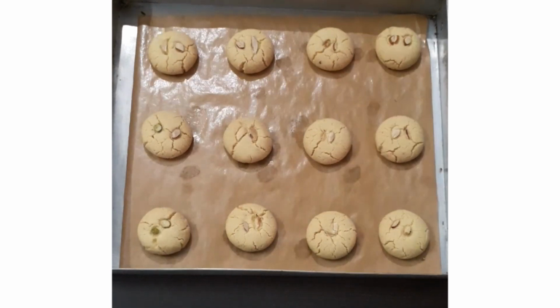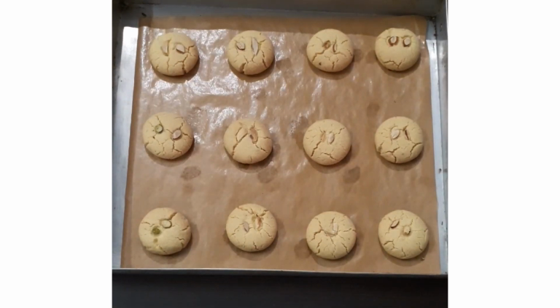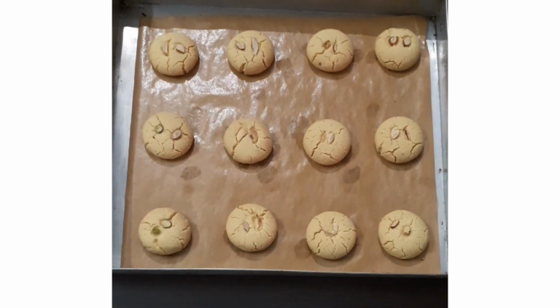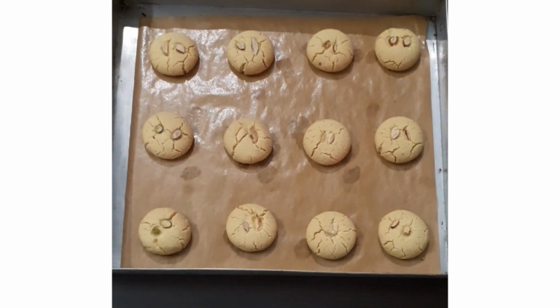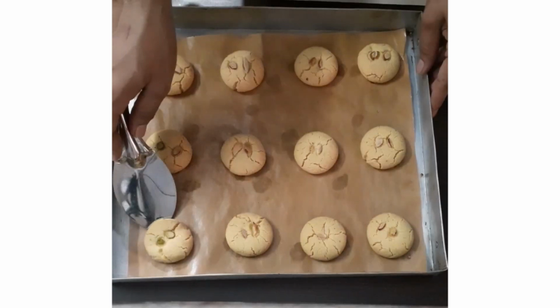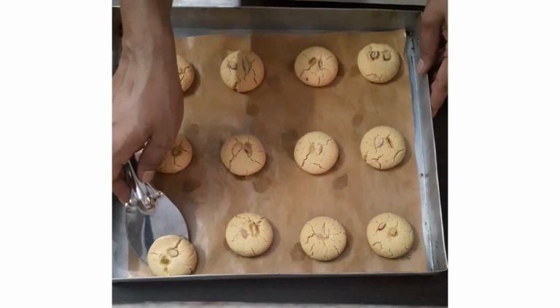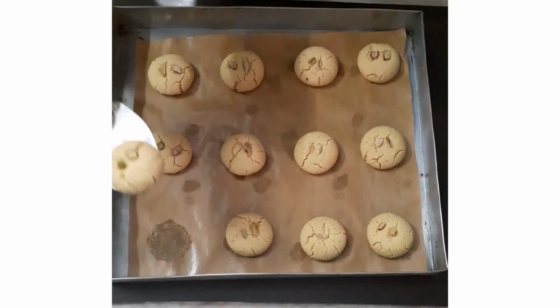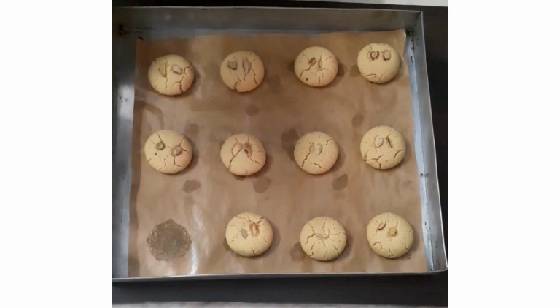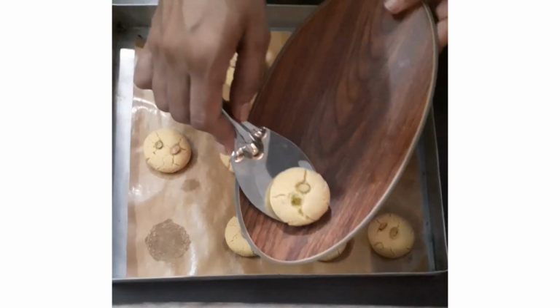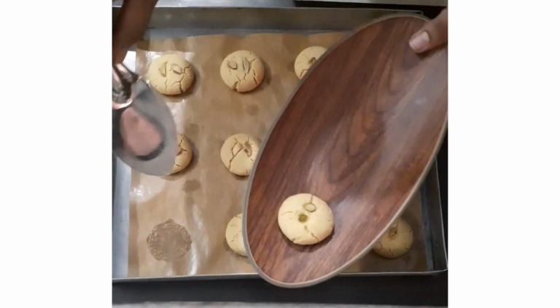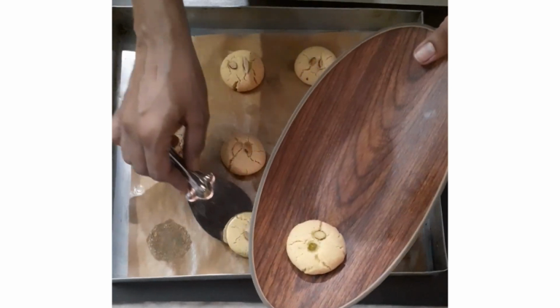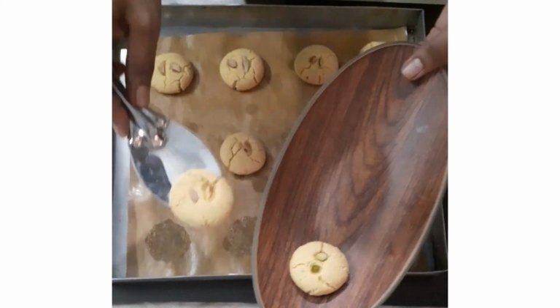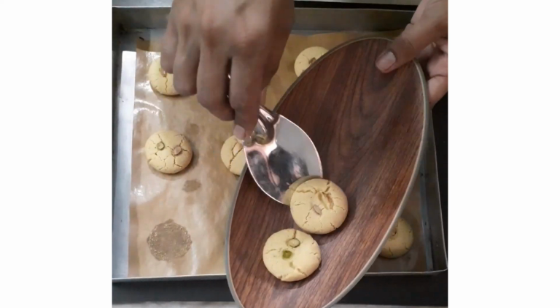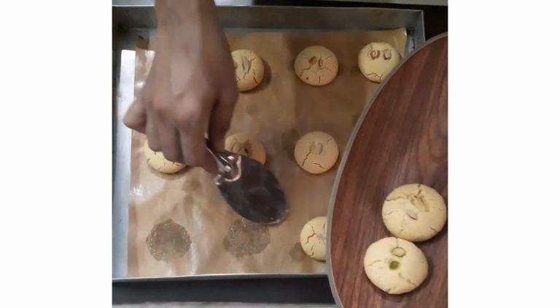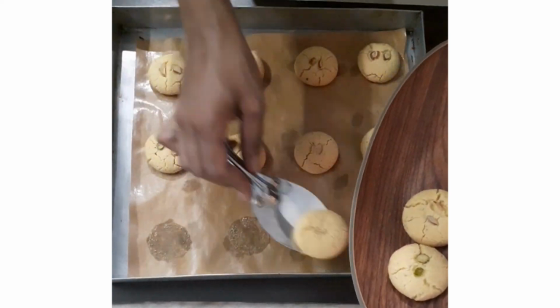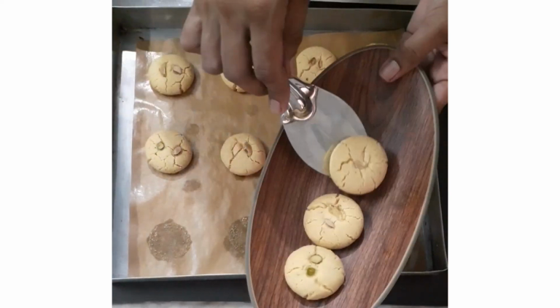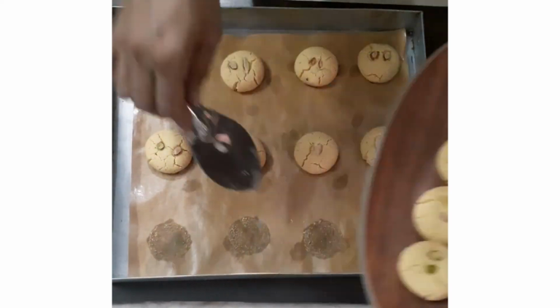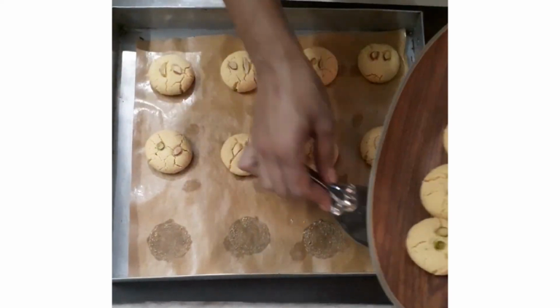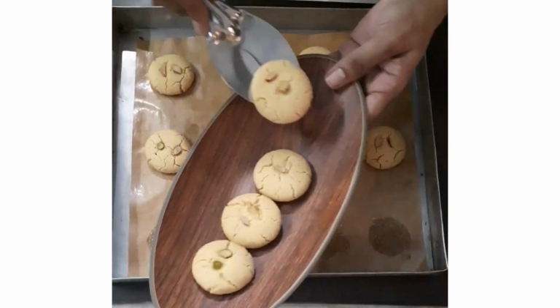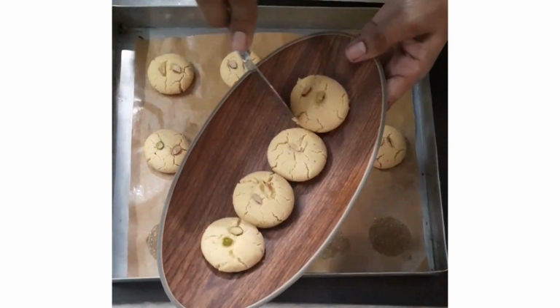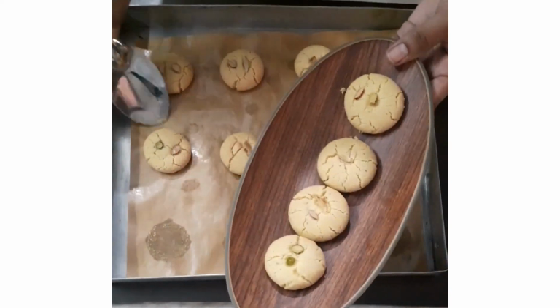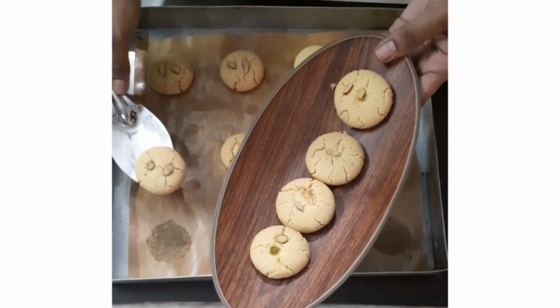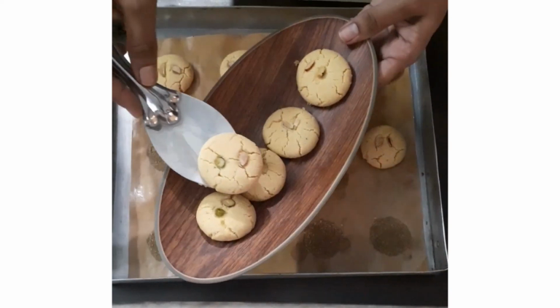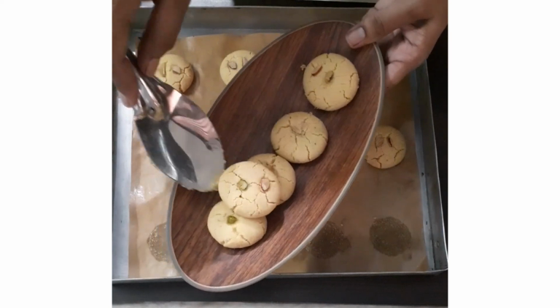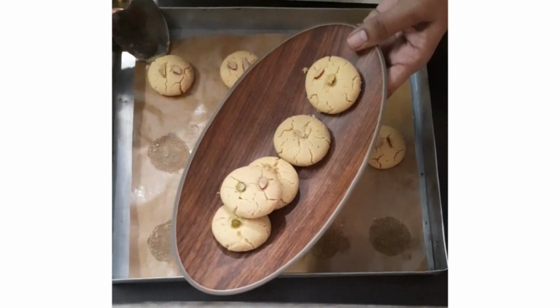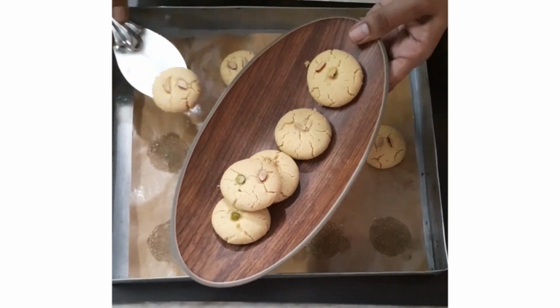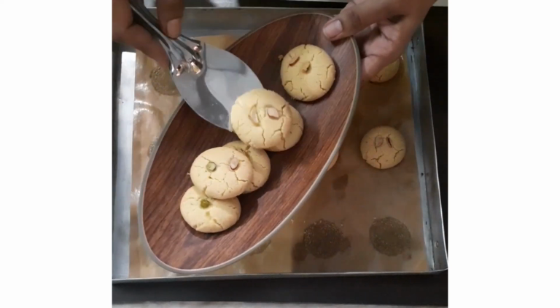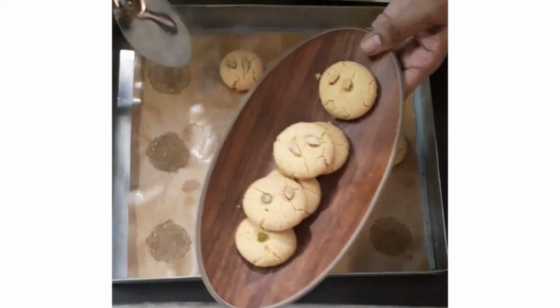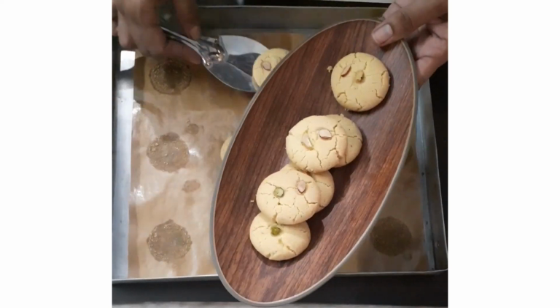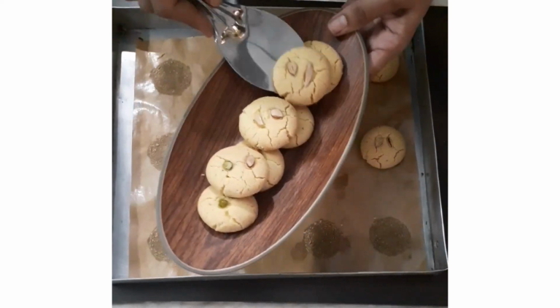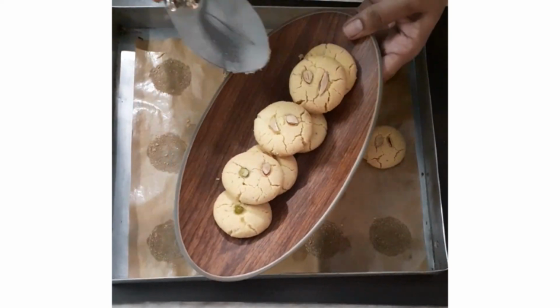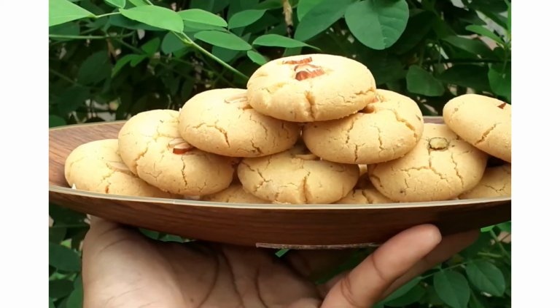Now here our khatais are ready. Plate these naan khatais — we have cooled them in the tray itself. Plate the cooled naan khatais. Try this recipe and thank you for watching the video.